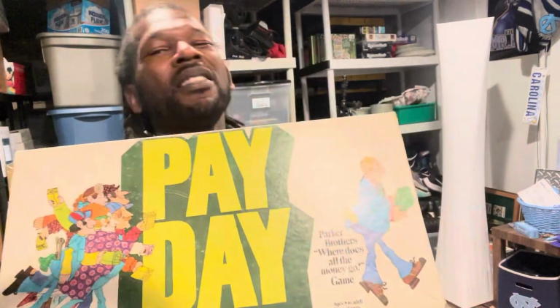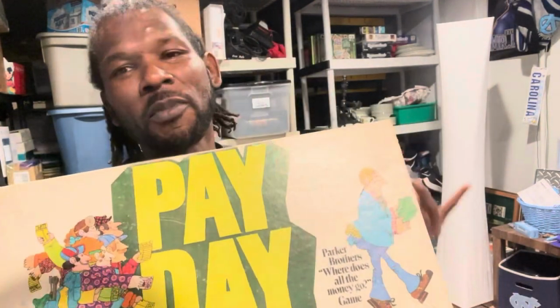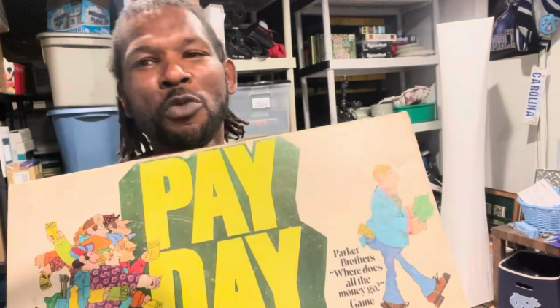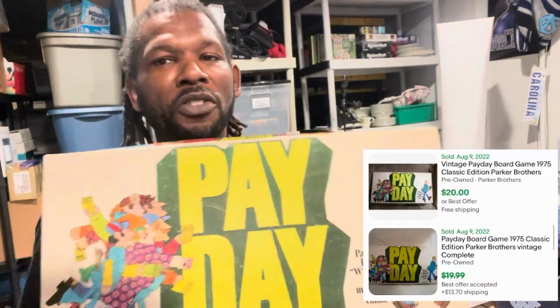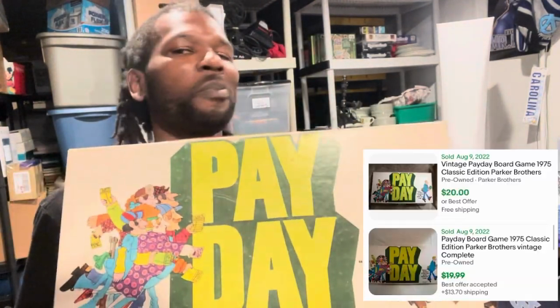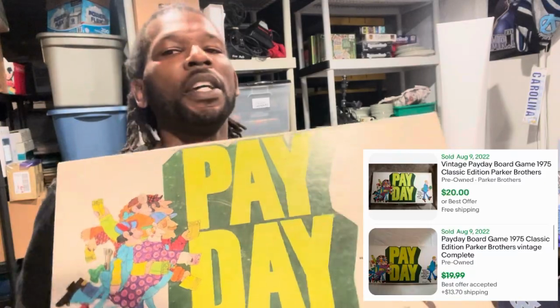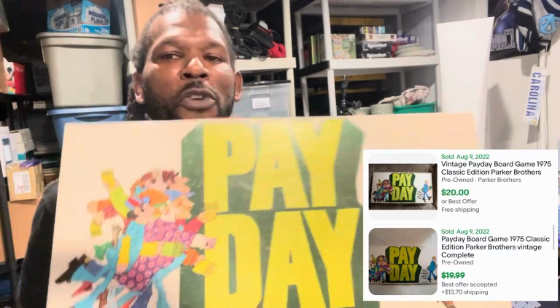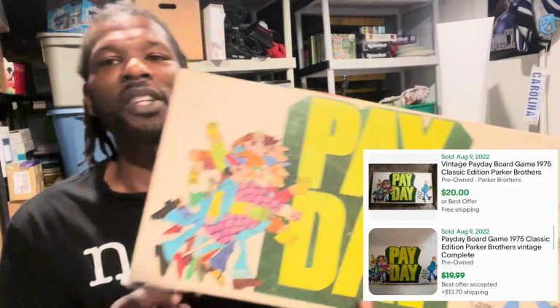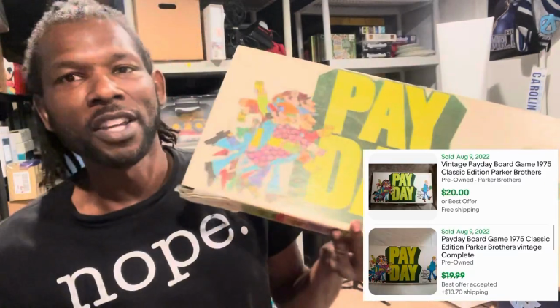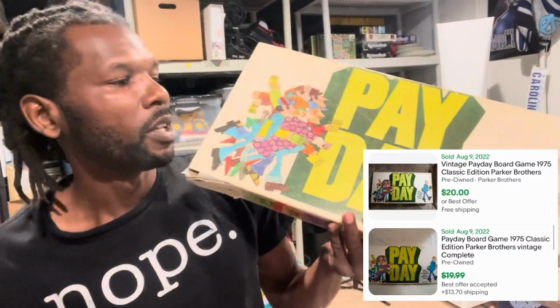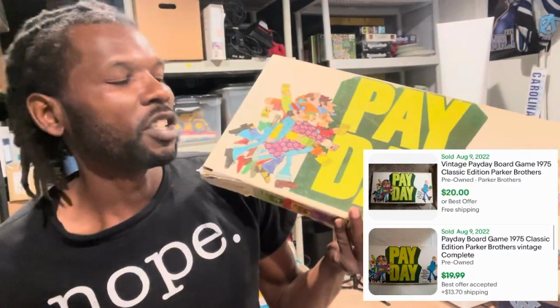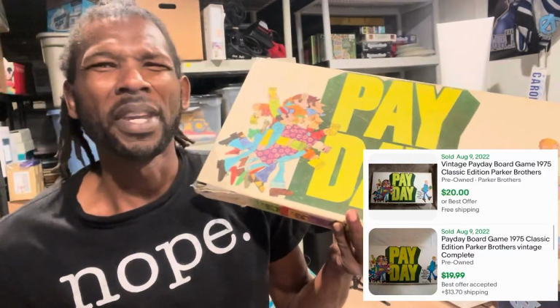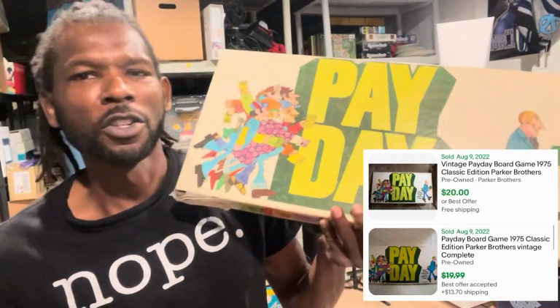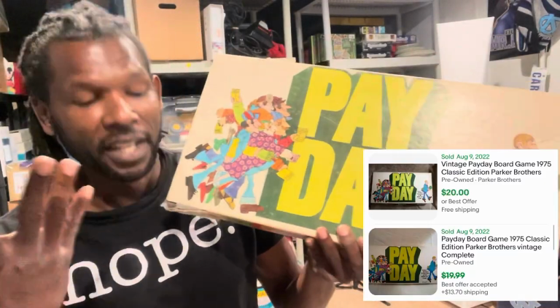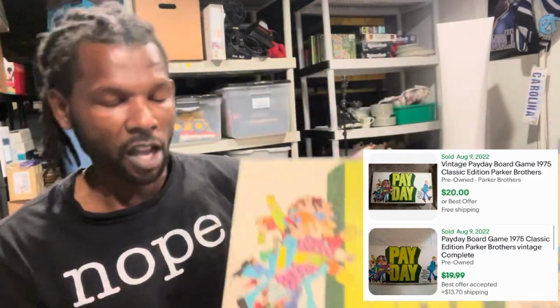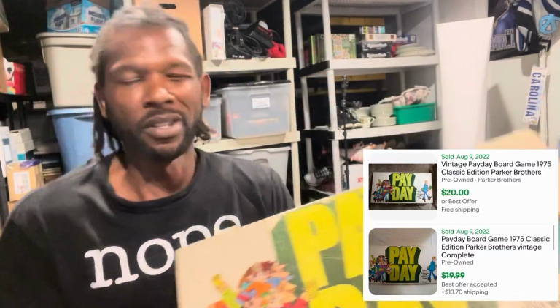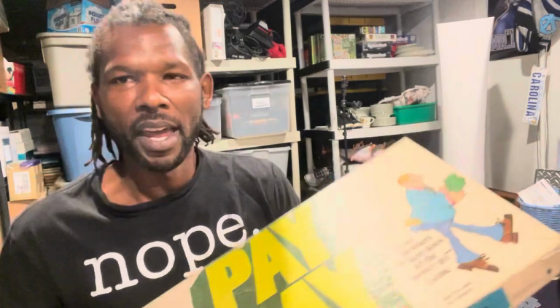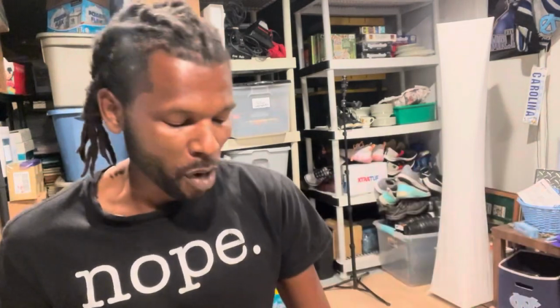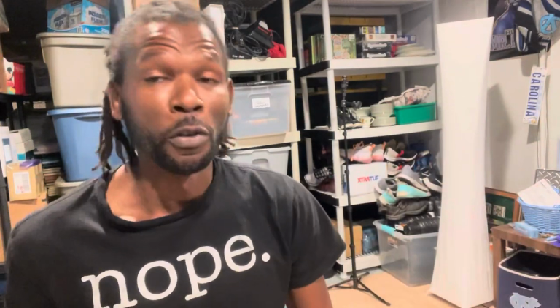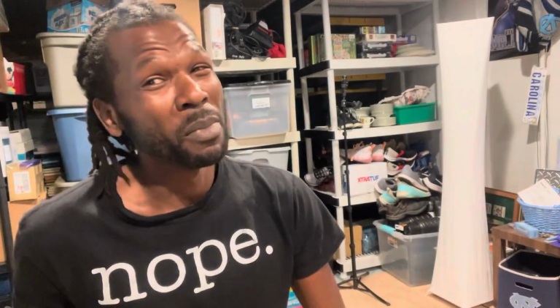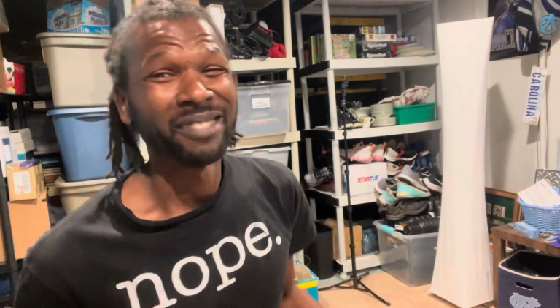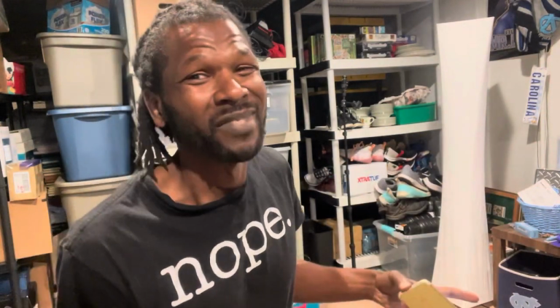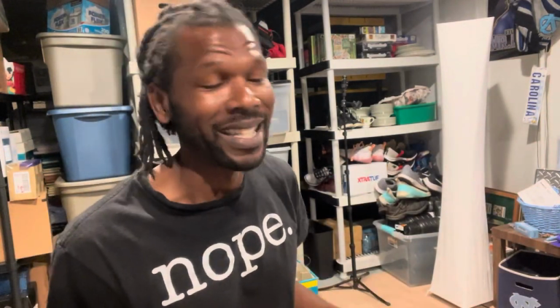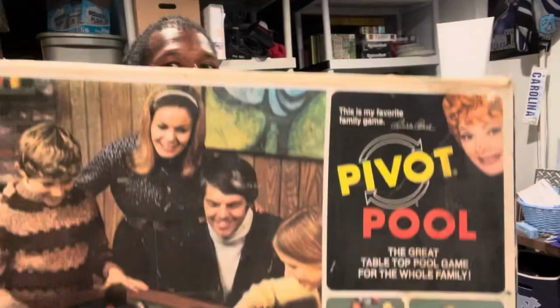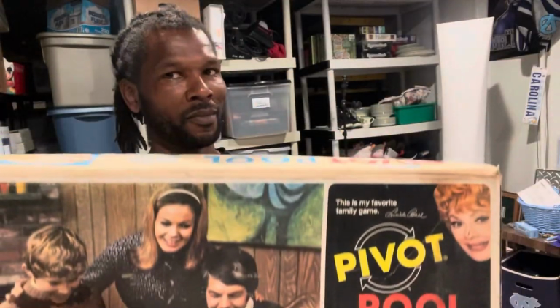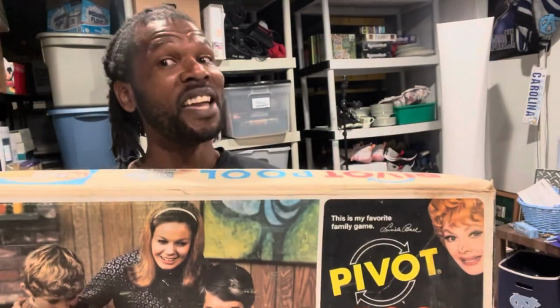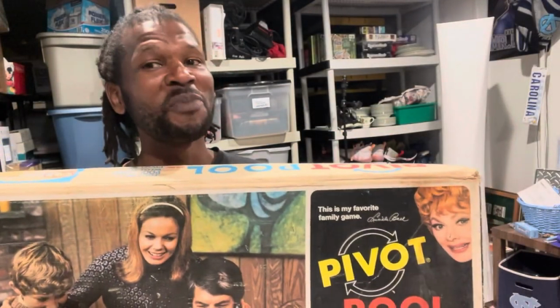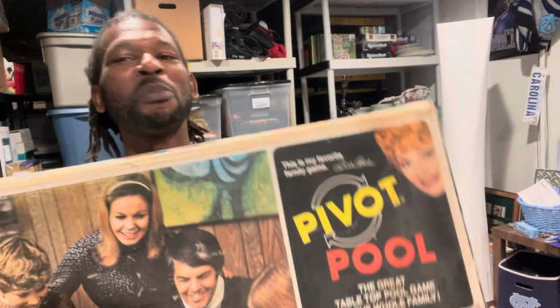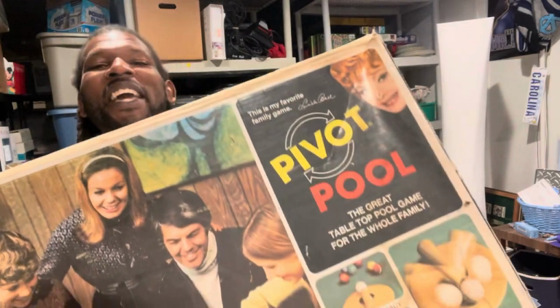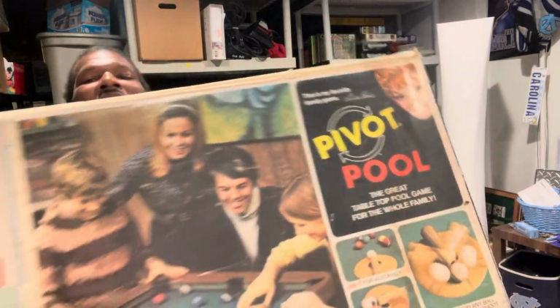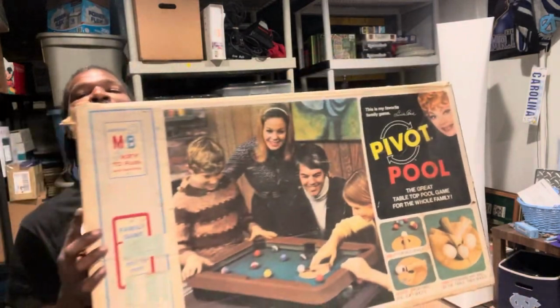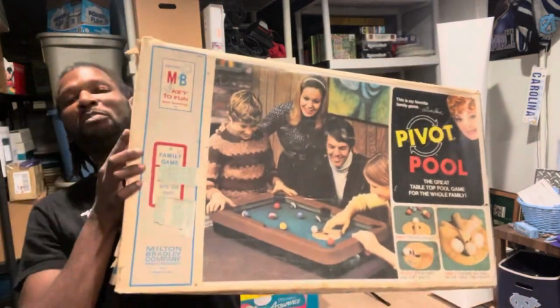Another 1975 game - this Payday game. Sold comps are around $20 or so. It wasn't in the free pile and didn't have a price on it, but she told me a dollar, so I went ahead and gave her a dollar for it. Not bad - I can profit over $15 on it, I'll take that.